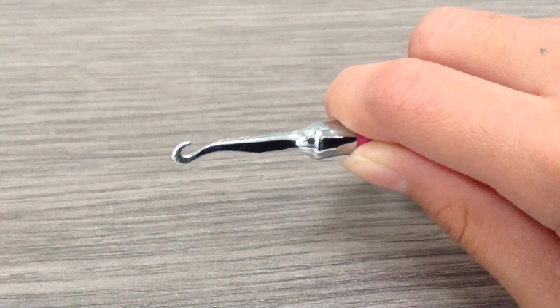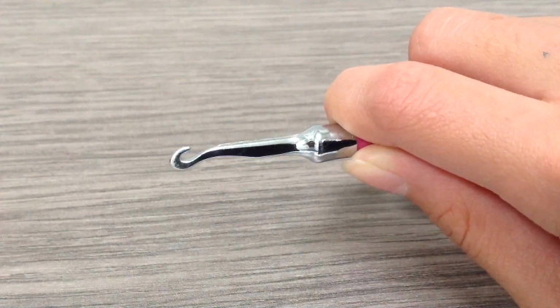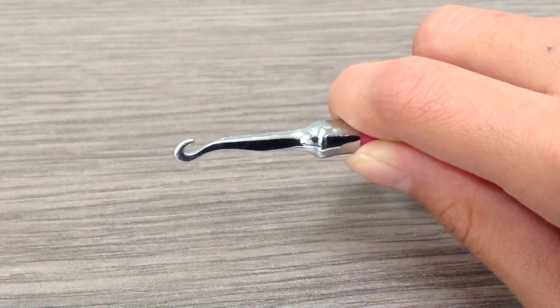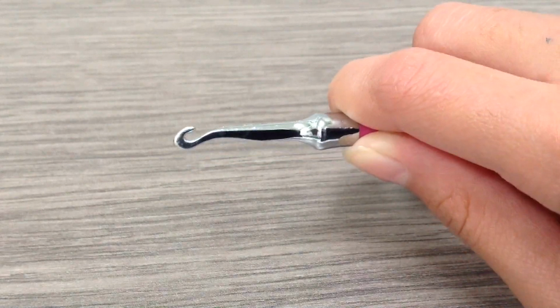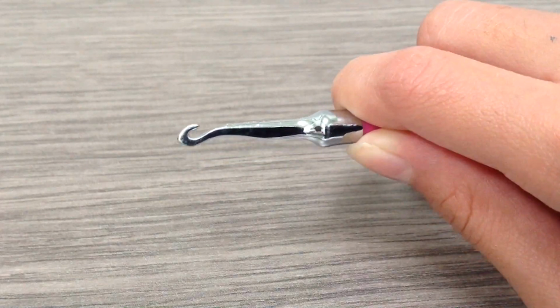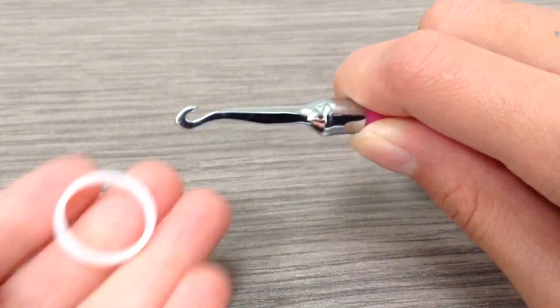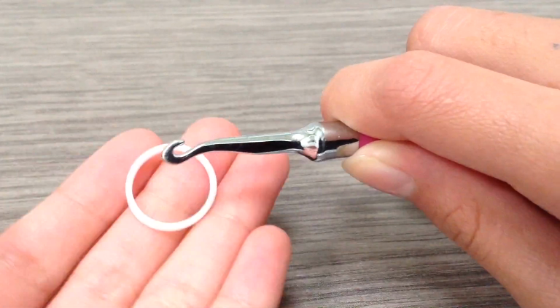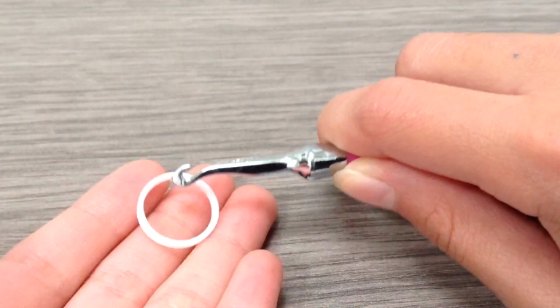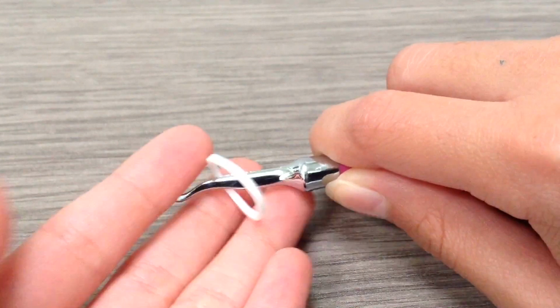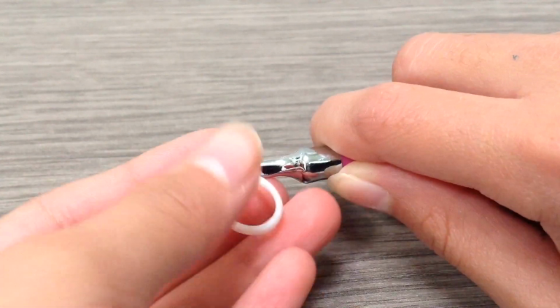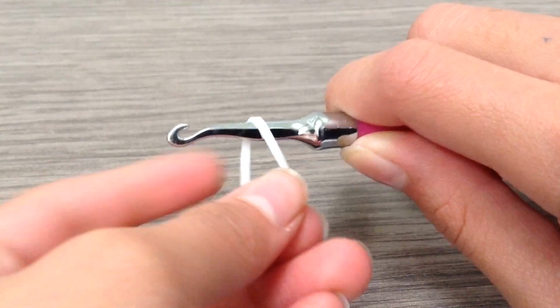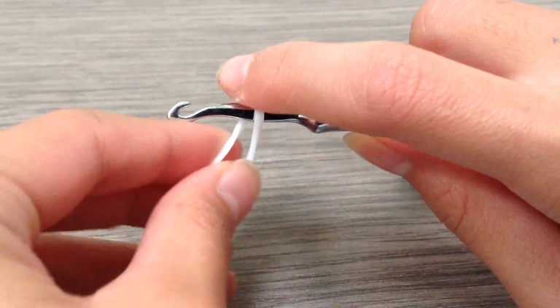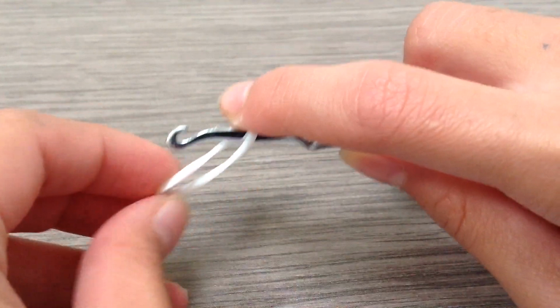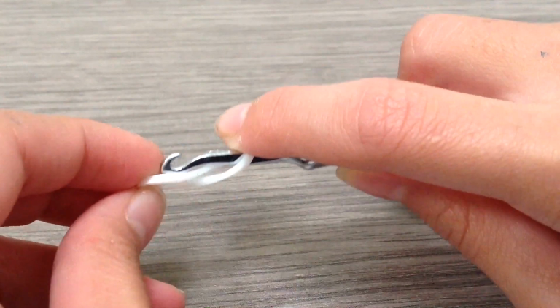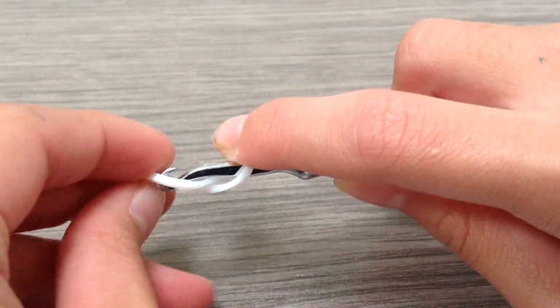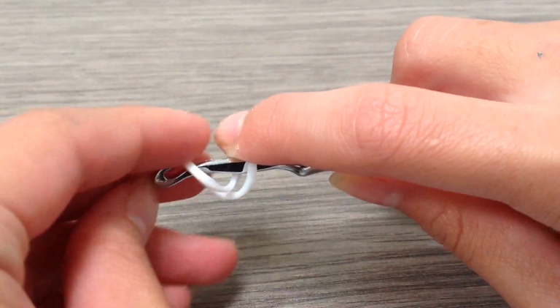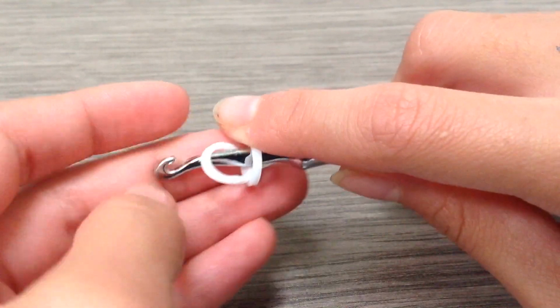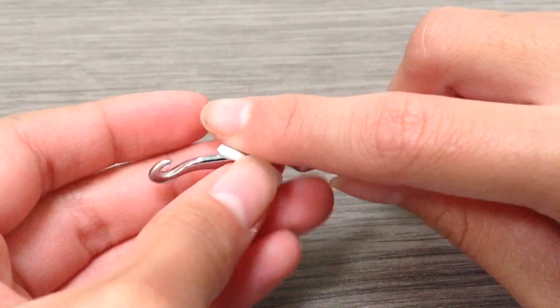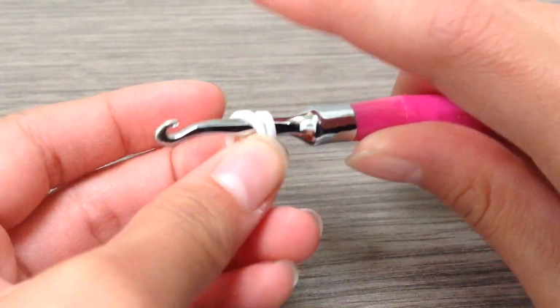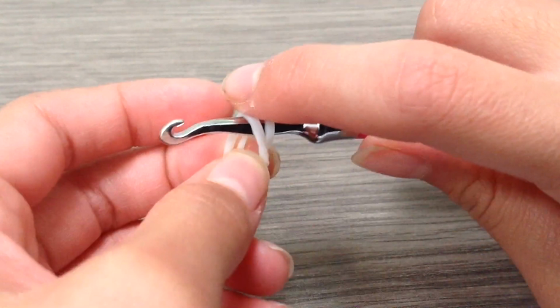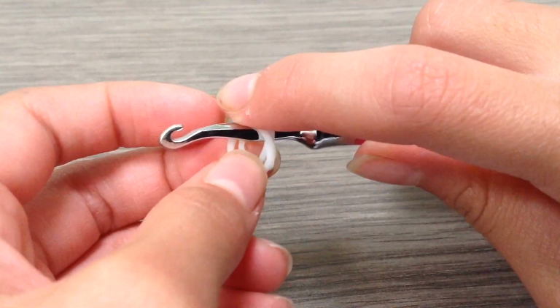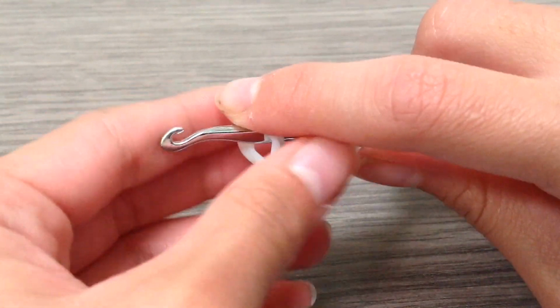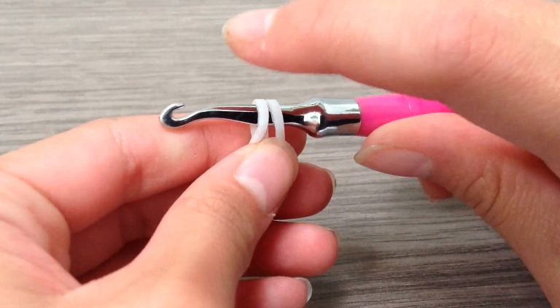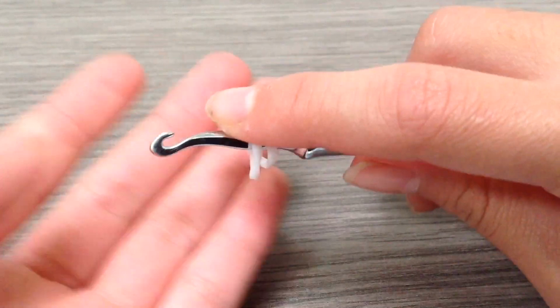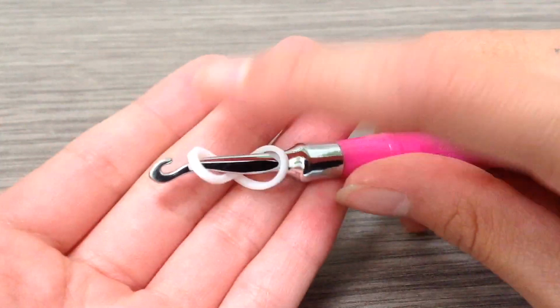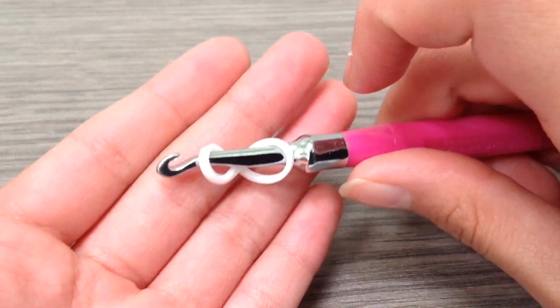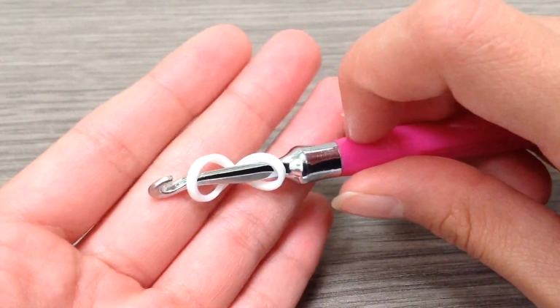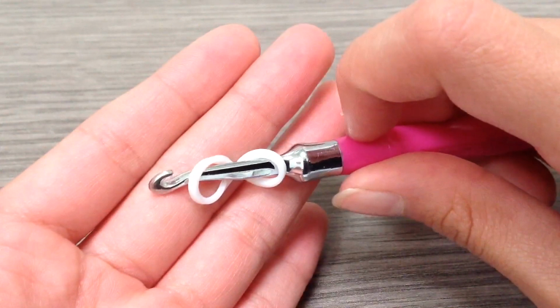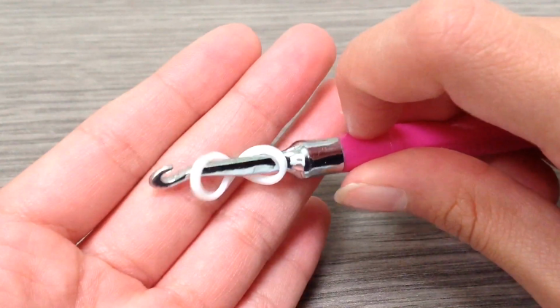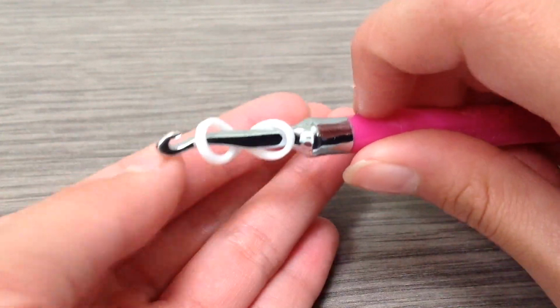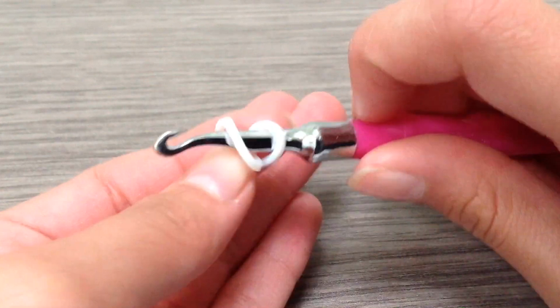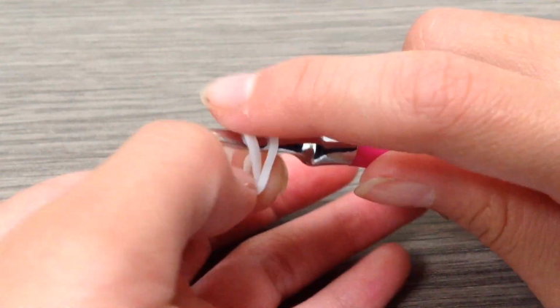First off, you're going to be grabbing the color of your cap band. I am going to be using metallic white for that, and I'm basically going to make a cap so that should look something like this.